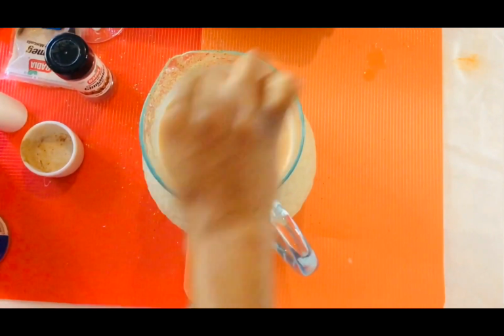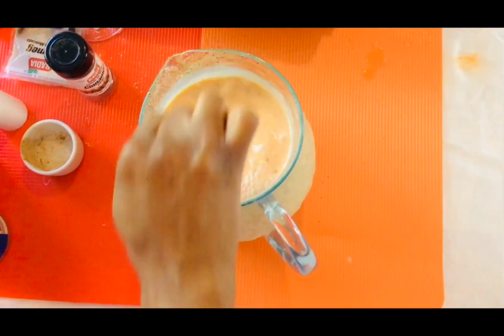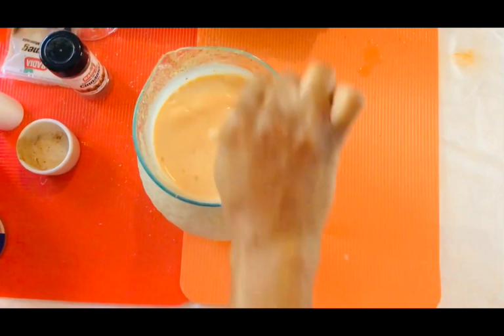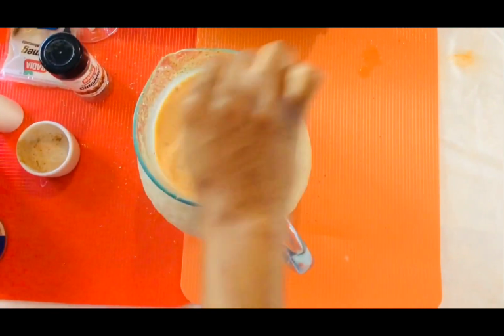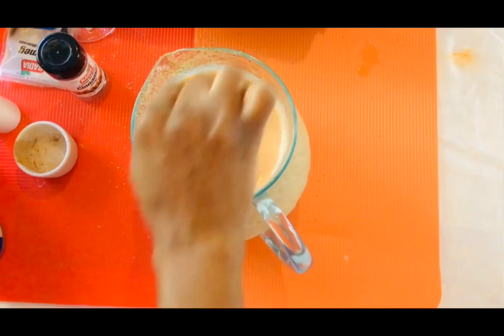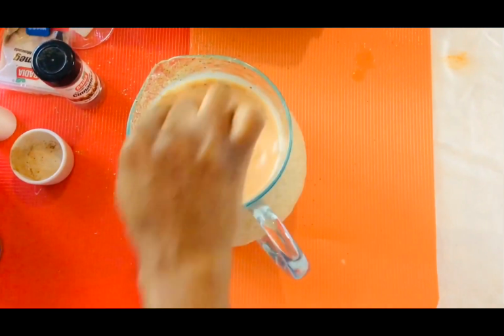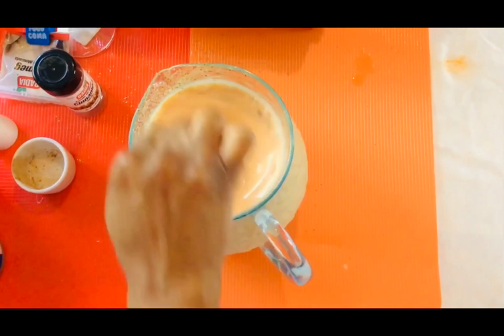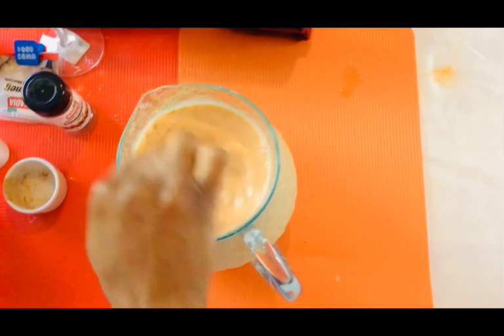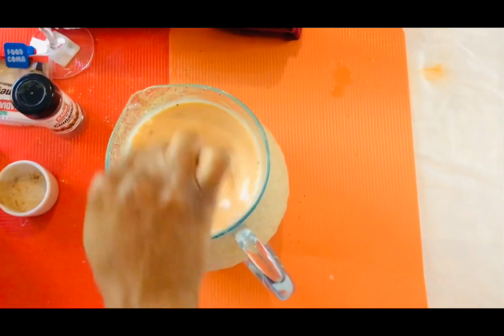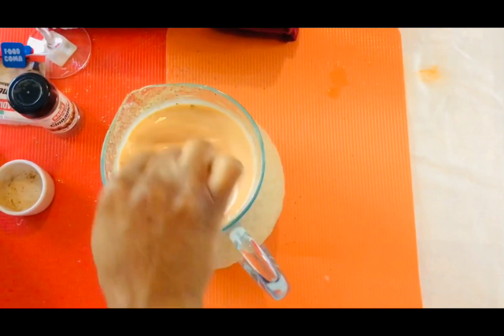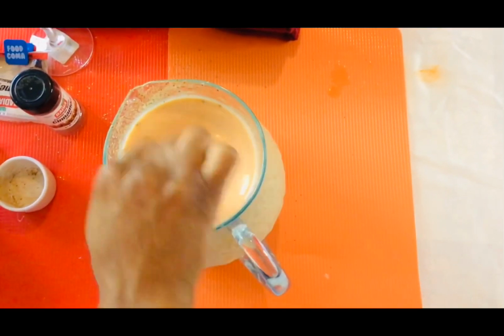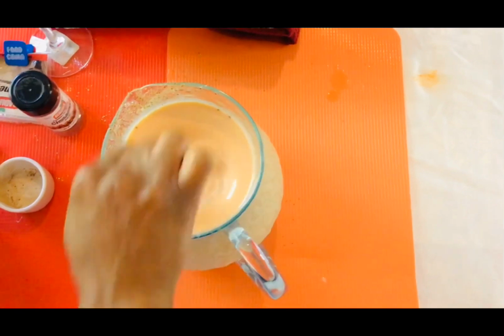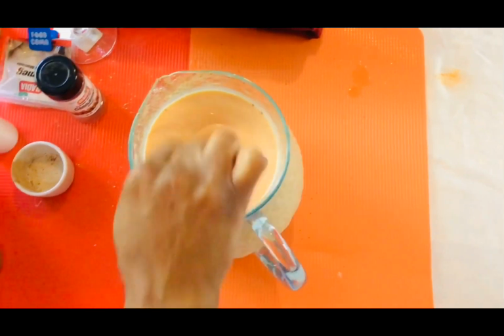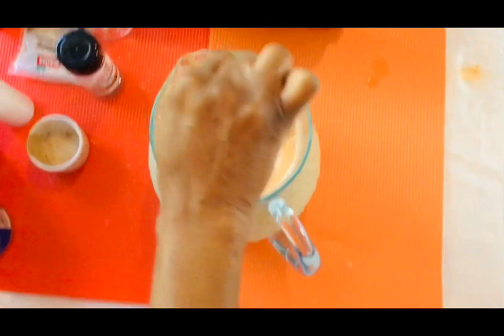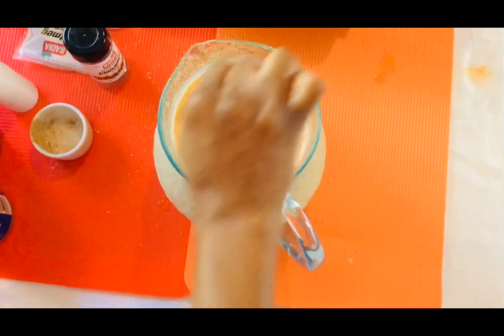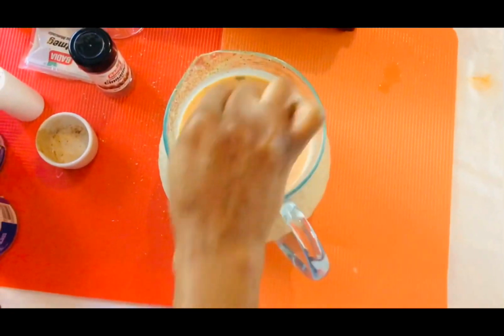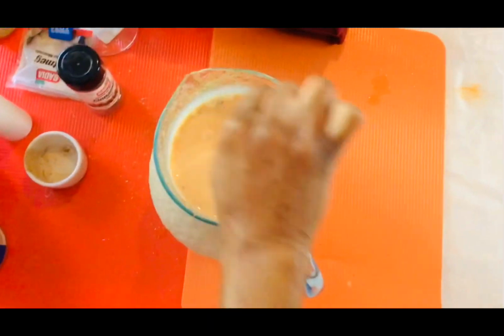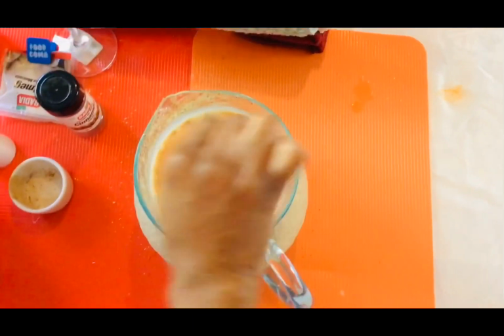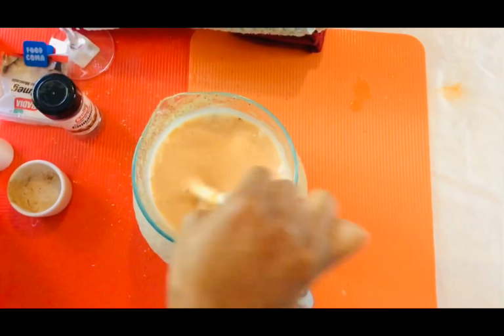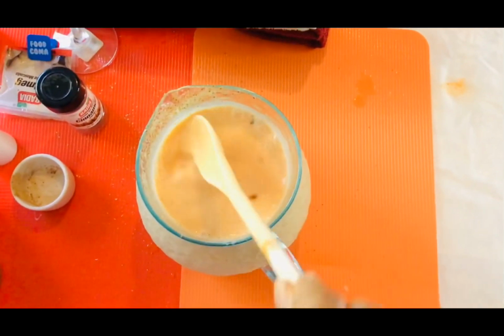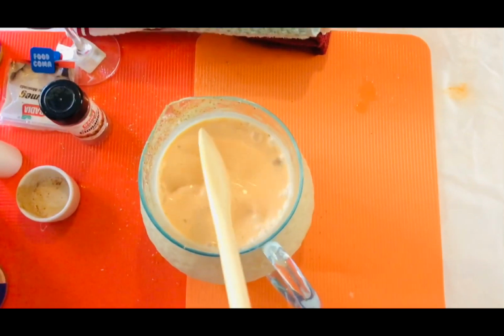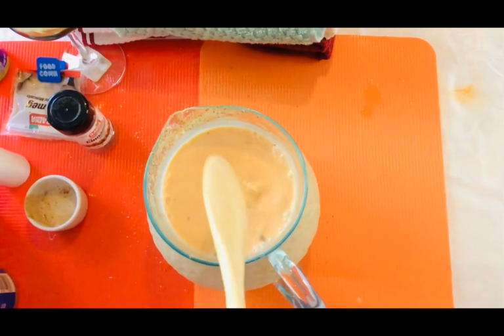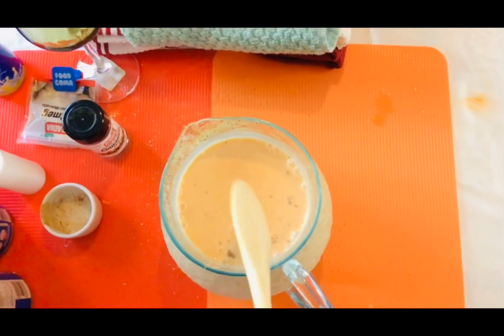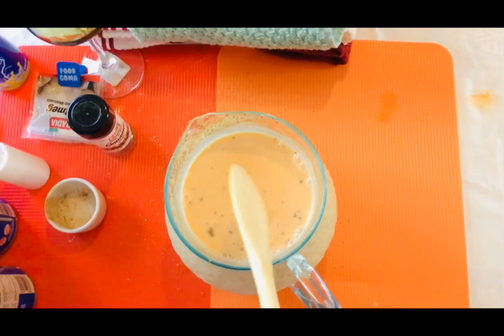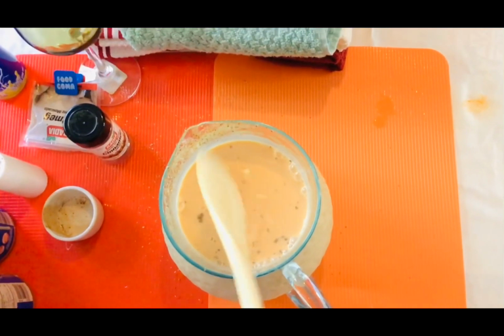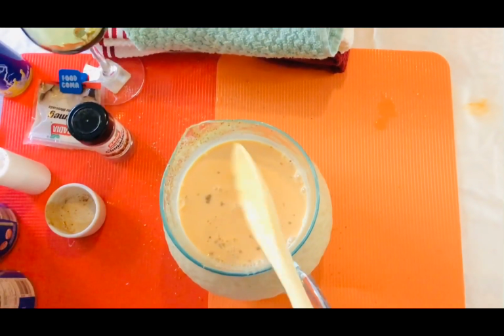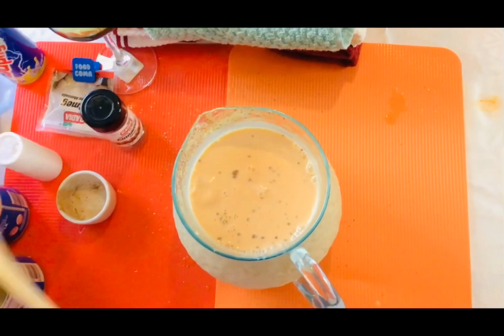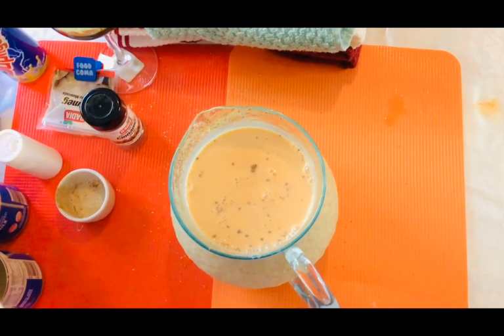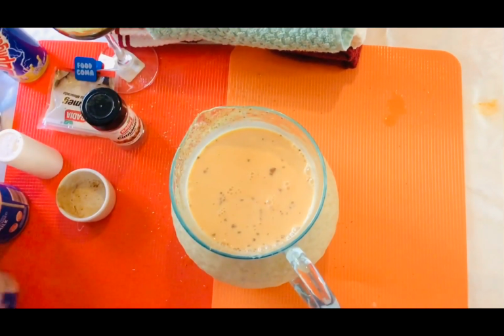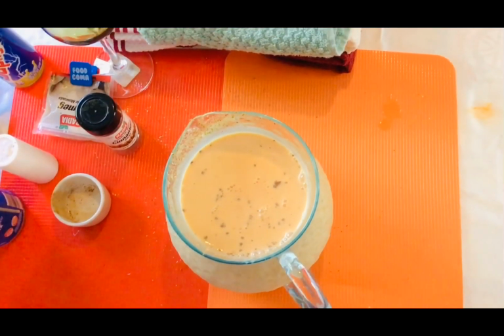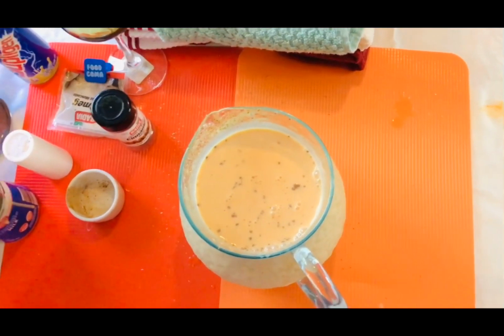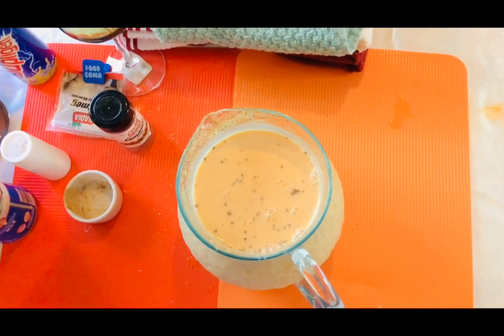I know this tastes yummy. This is very good on a Sunday. Back home, we do this on a Sunday.